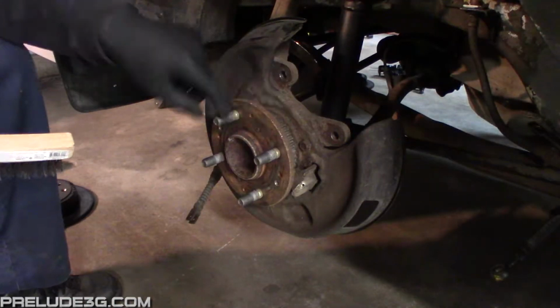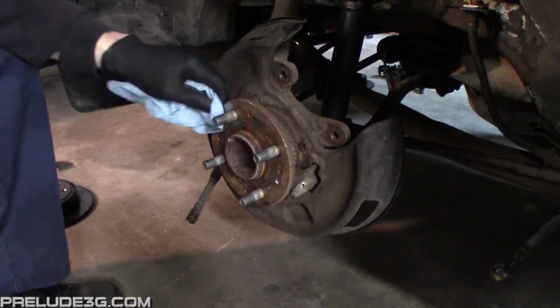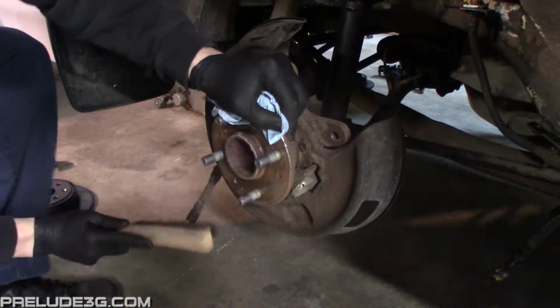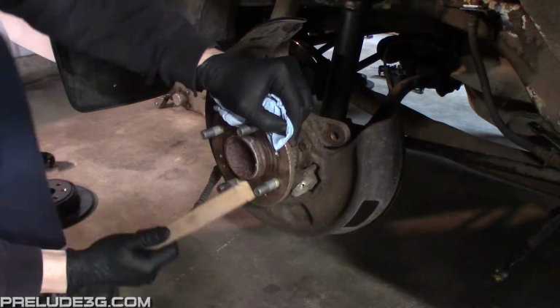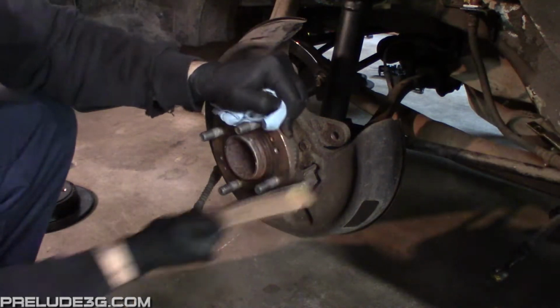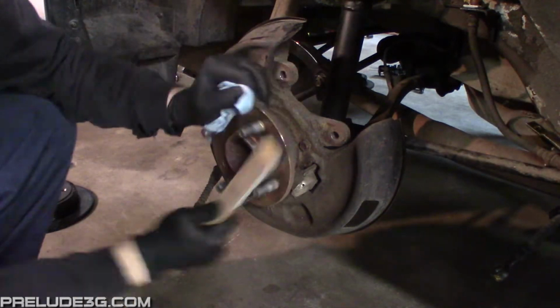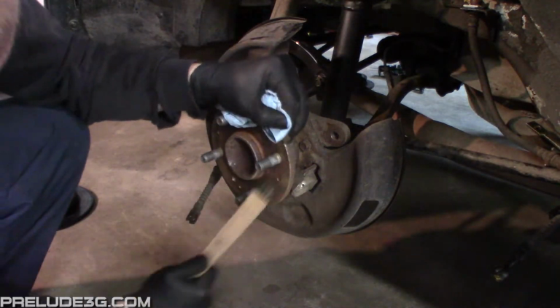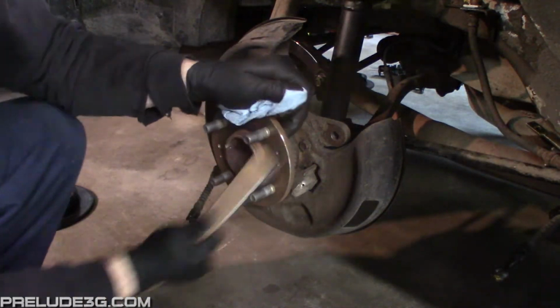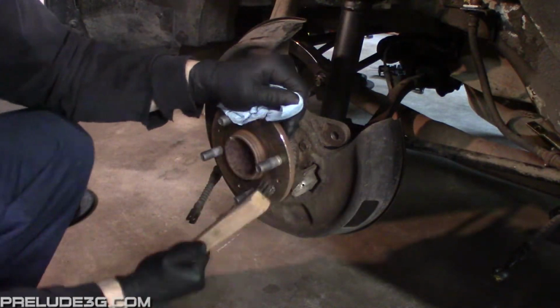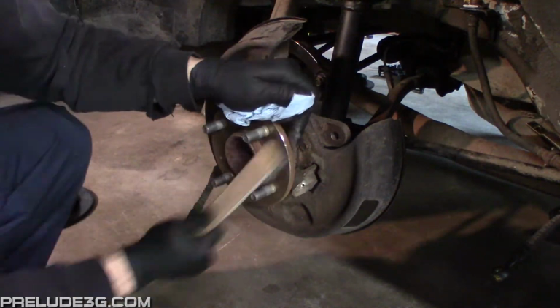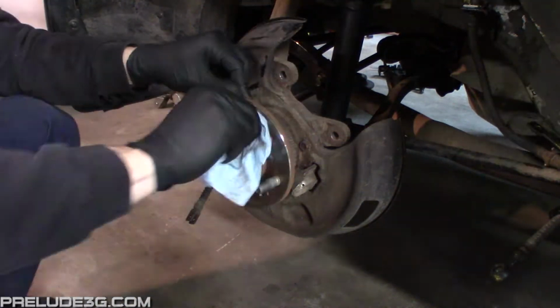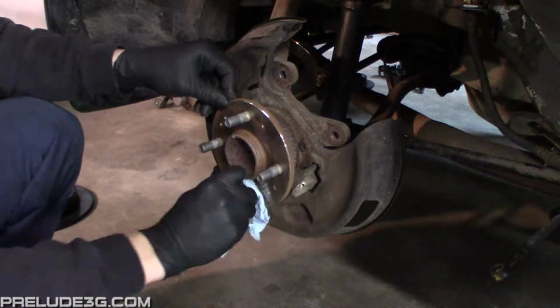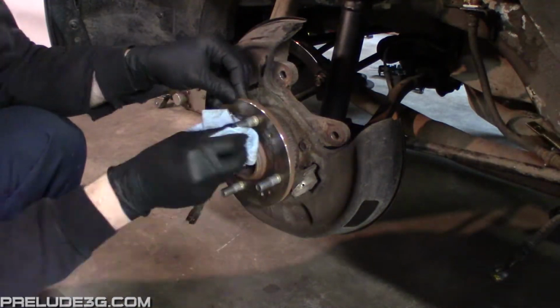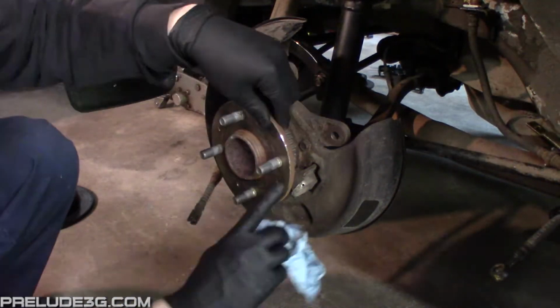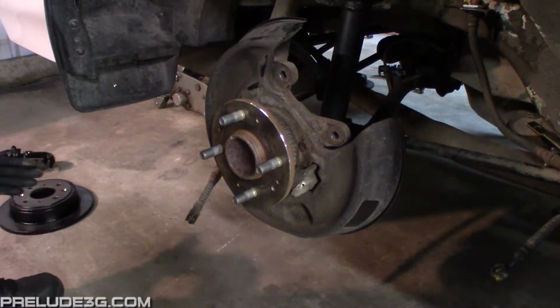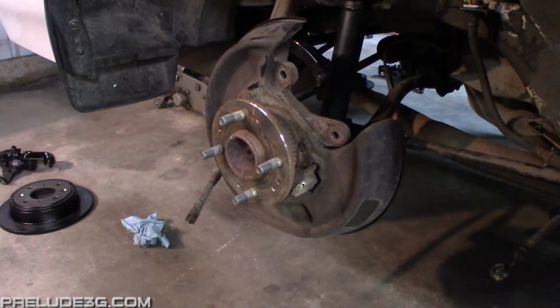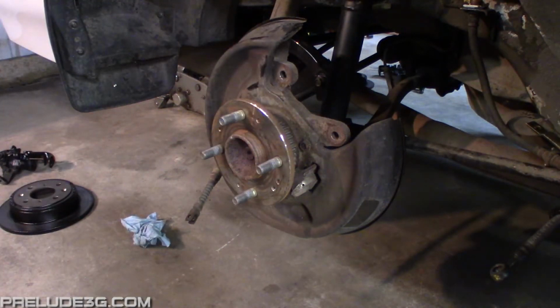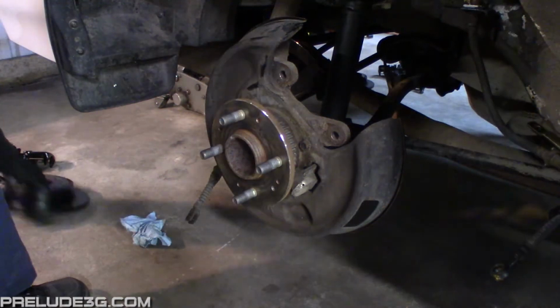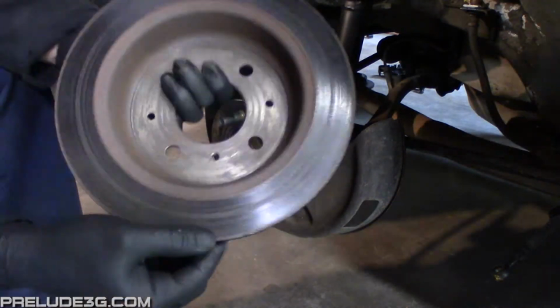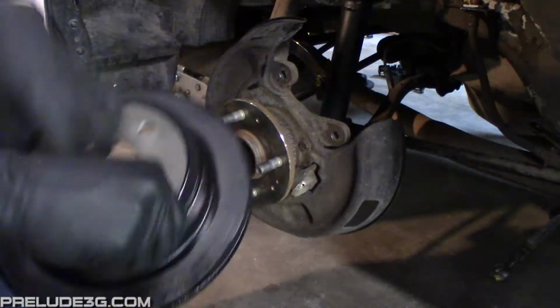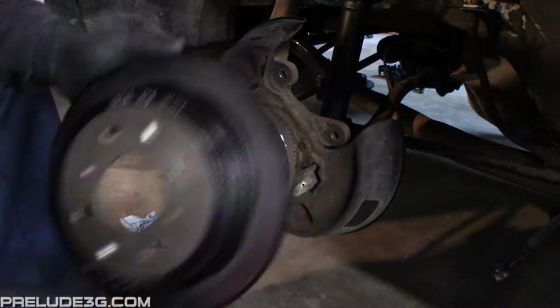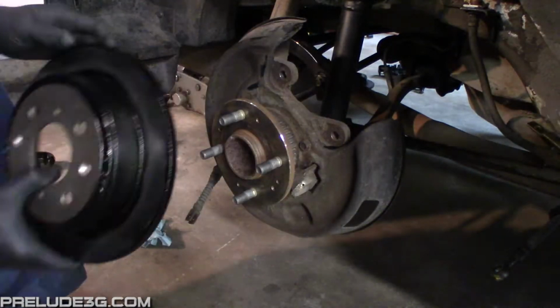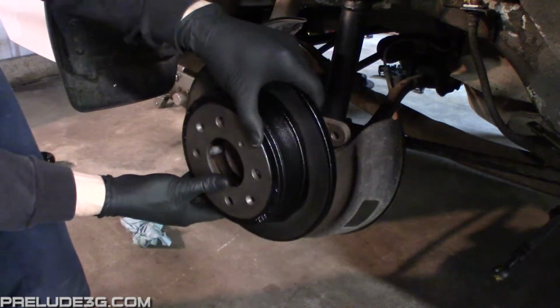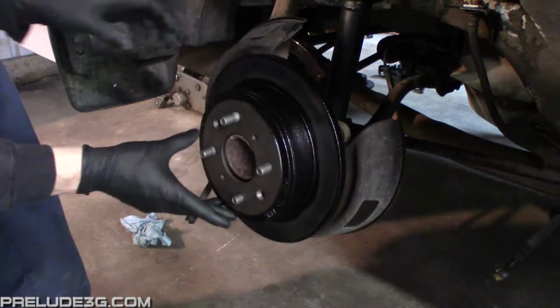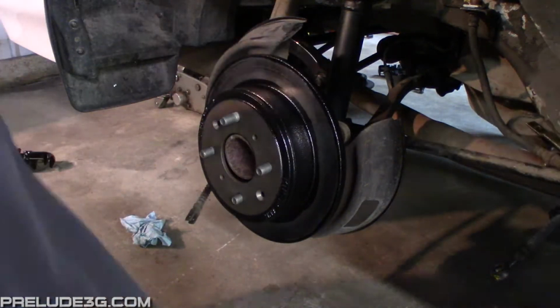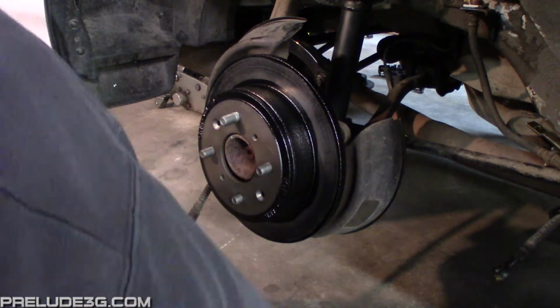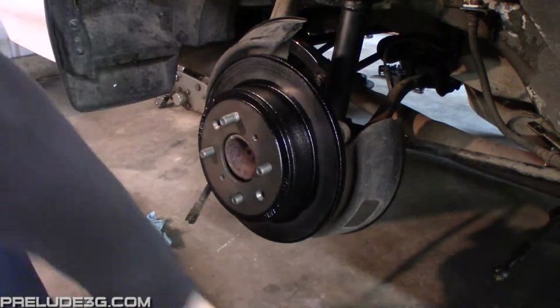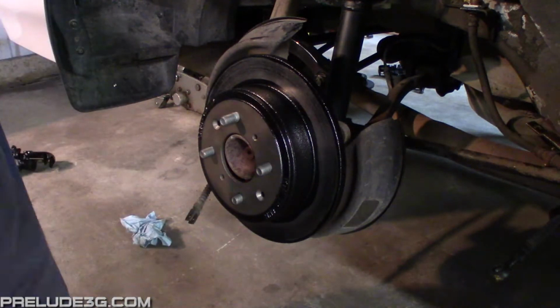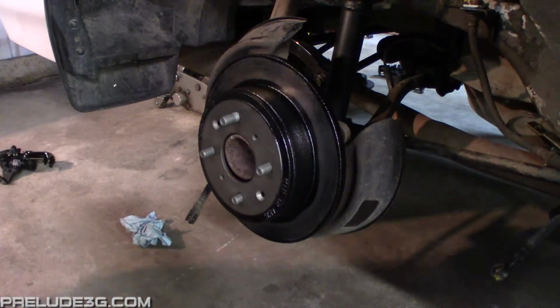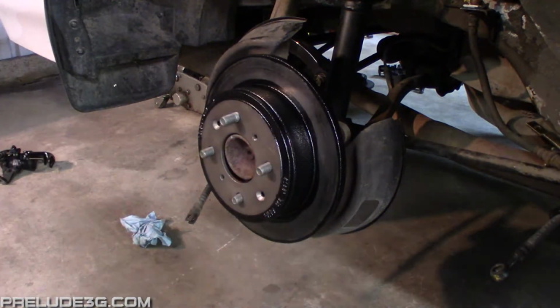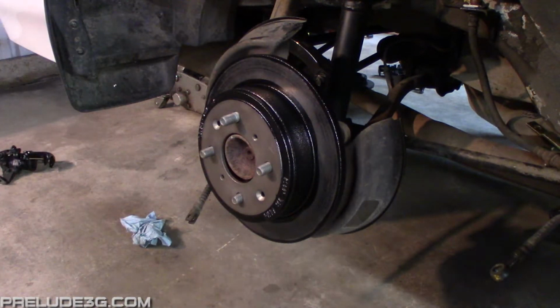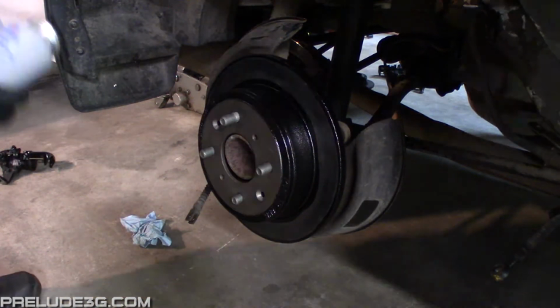Before you reinstall the rotors, you'll want to clean any rust off the surface of the hub. People usually don't think of it, but rust here can cause excessive brake rotor runout. If you're reusing old rotors, you'll want to clean the back of them as well. And even if you don't intend to use anti-seize on anything else, I think you should at least use it on the rotor screws.